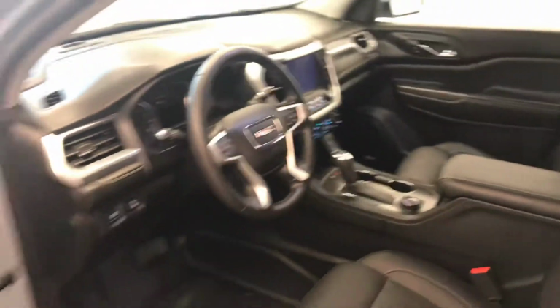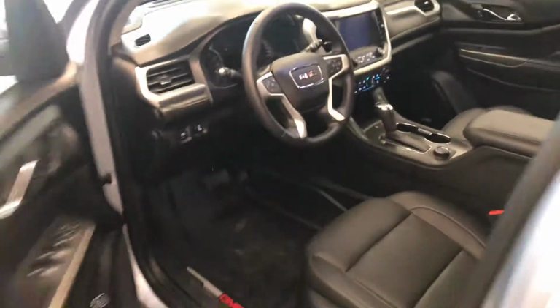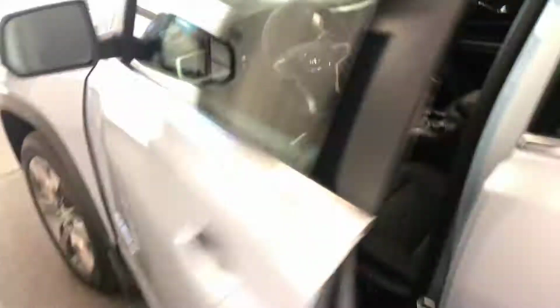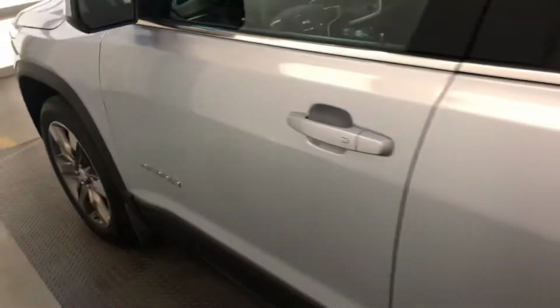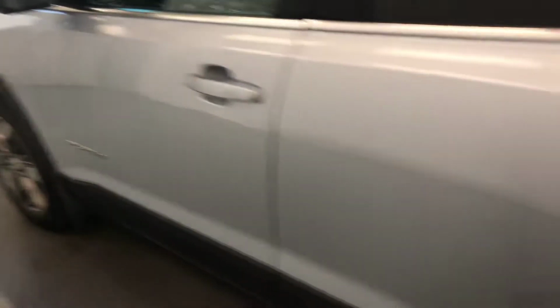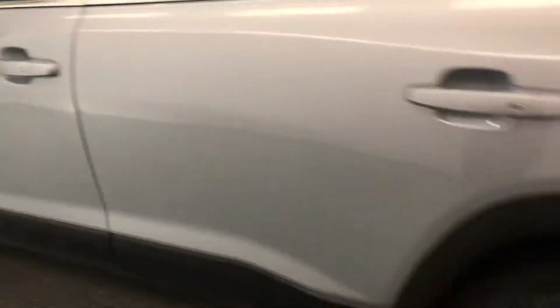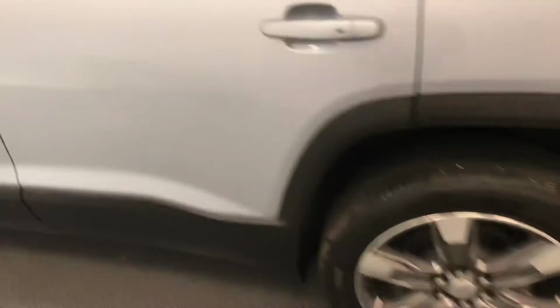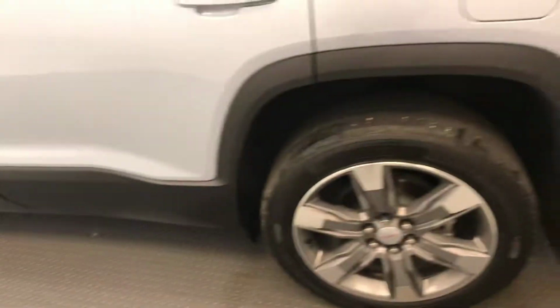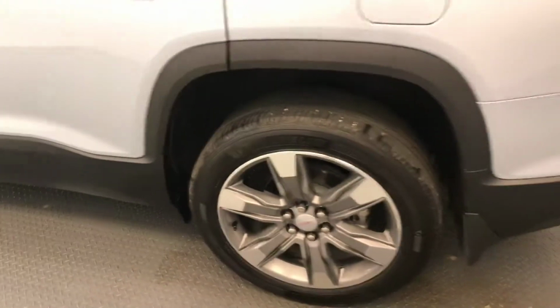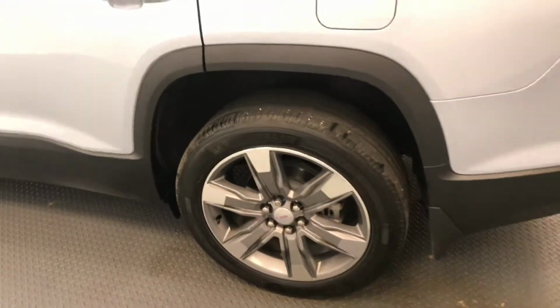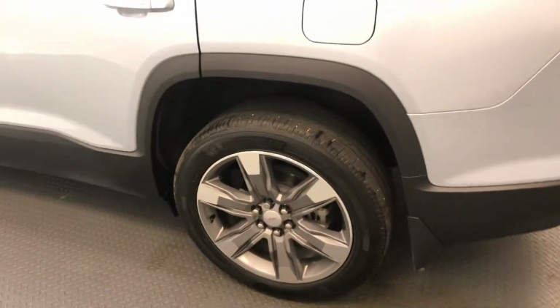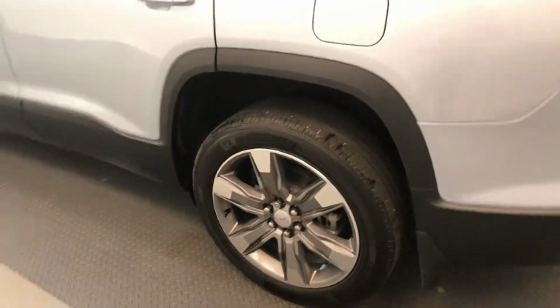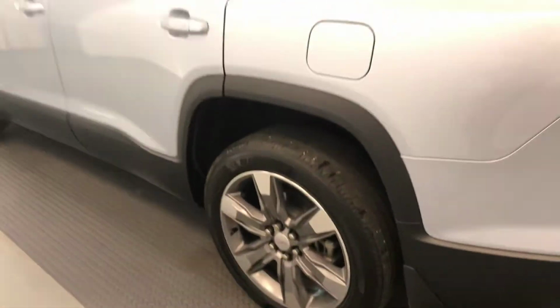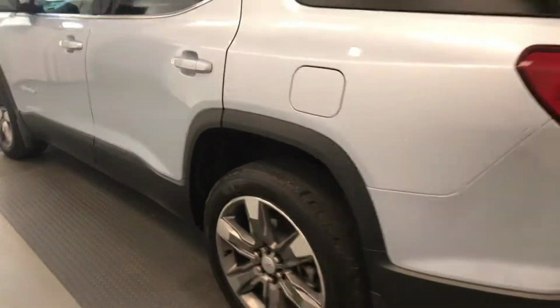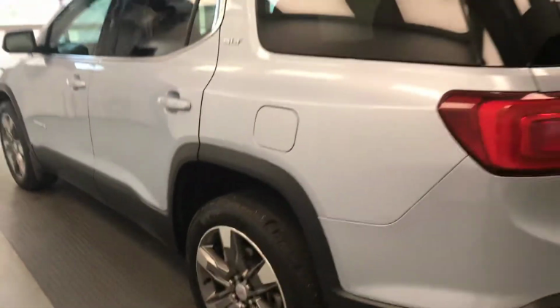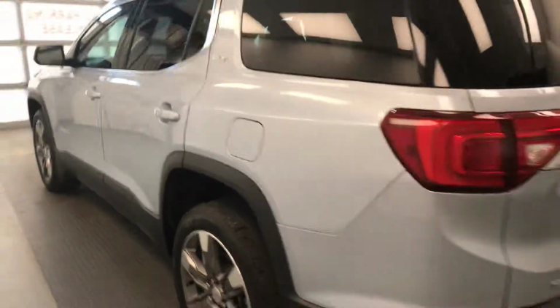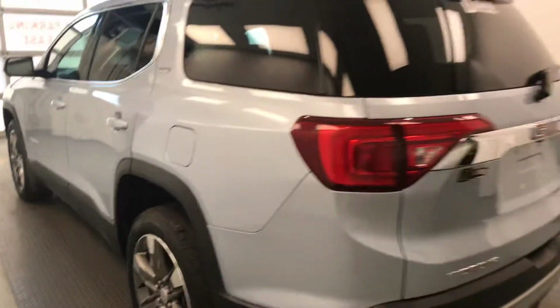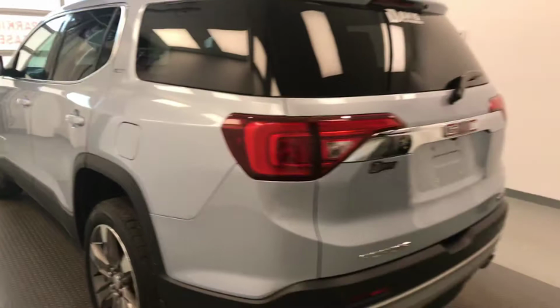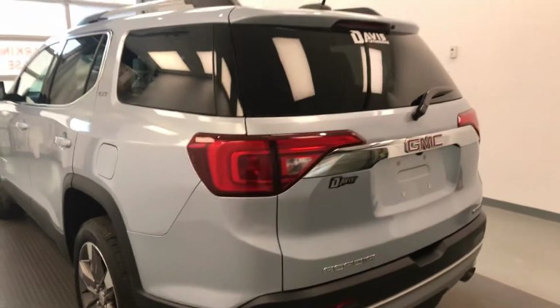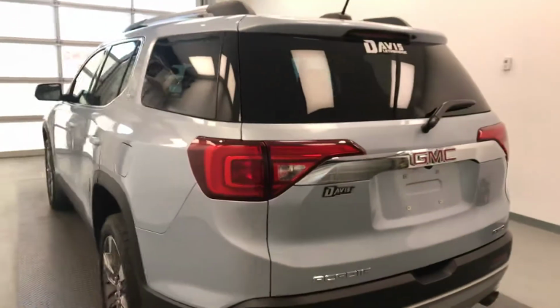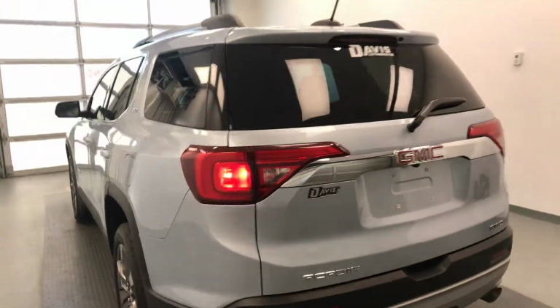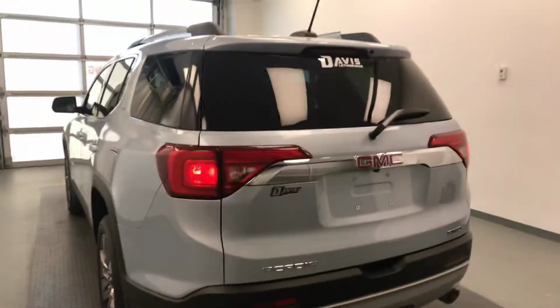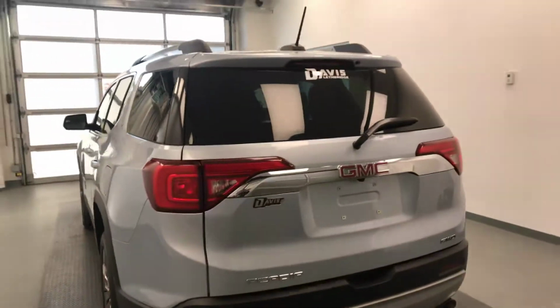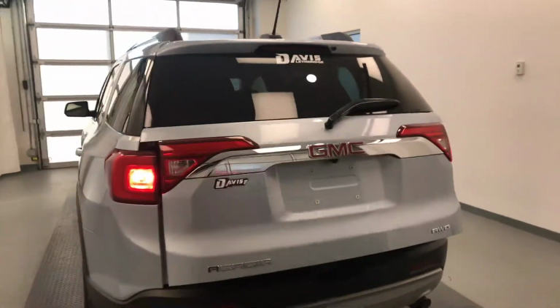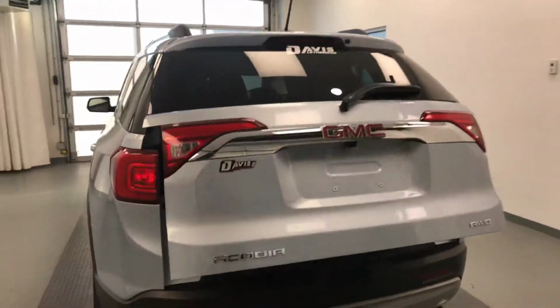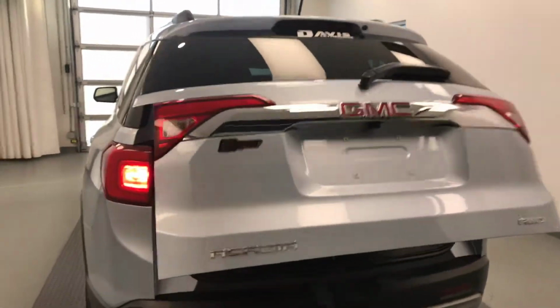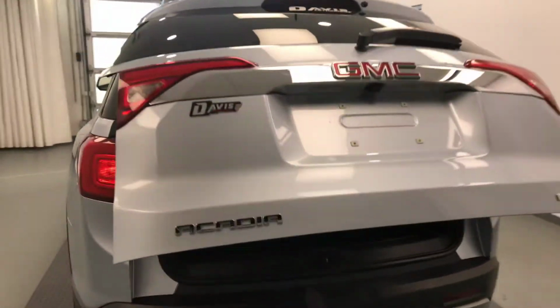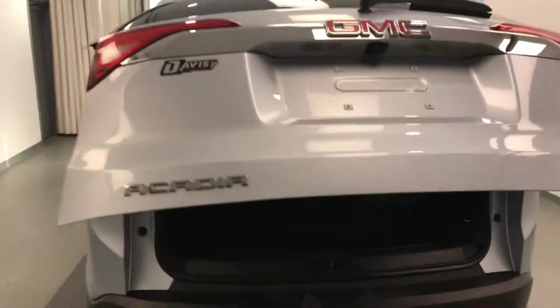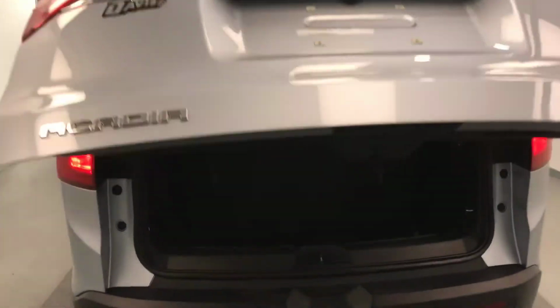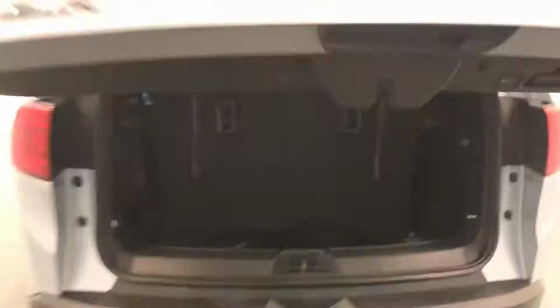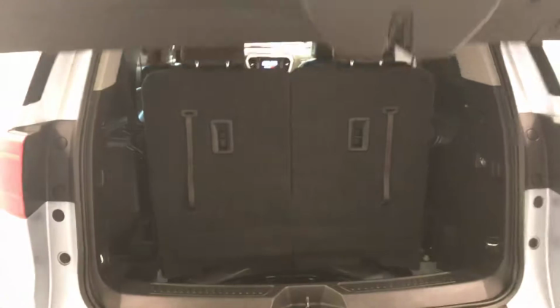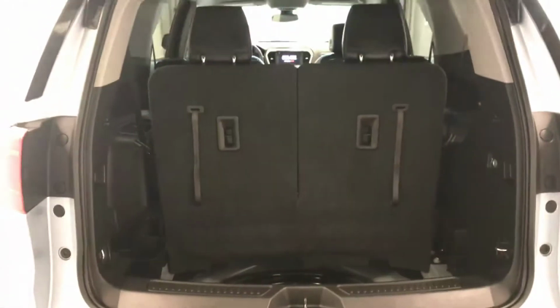Moving on to exterior features, we have 20 inch alloy rims, remote trunk release, and more cargo space.